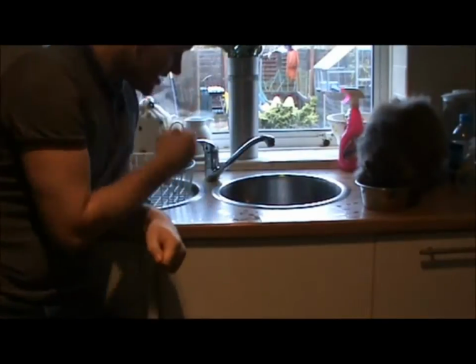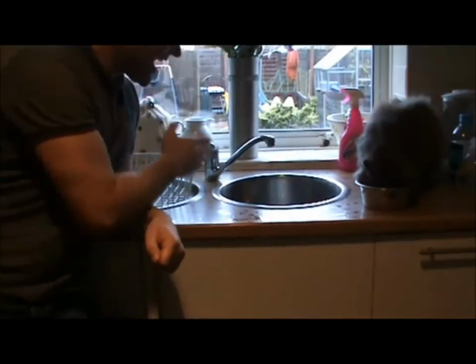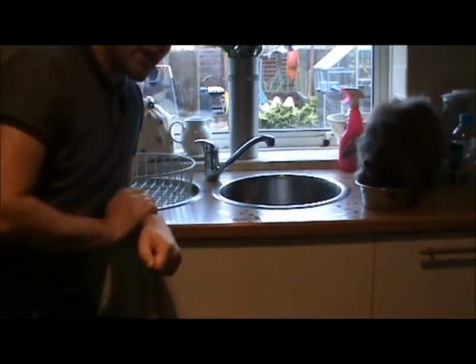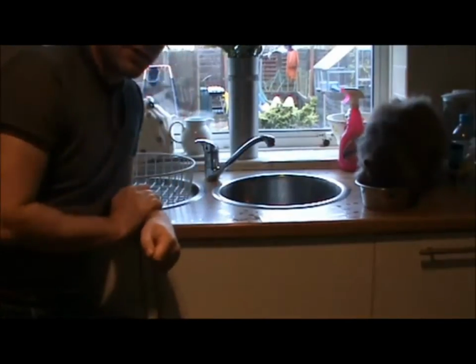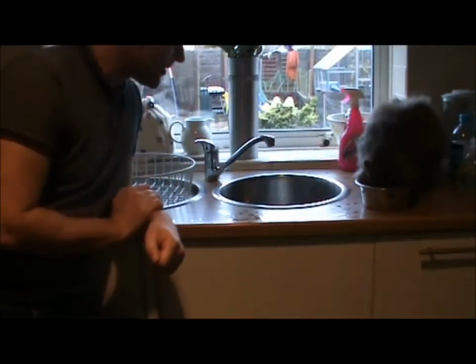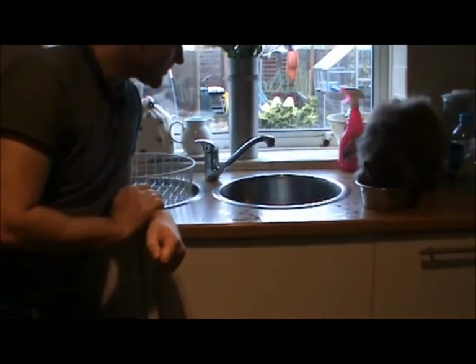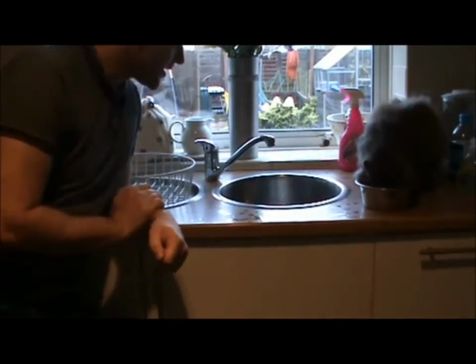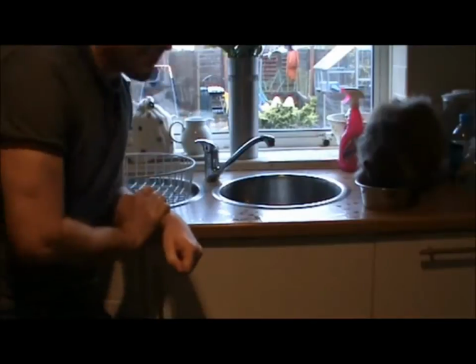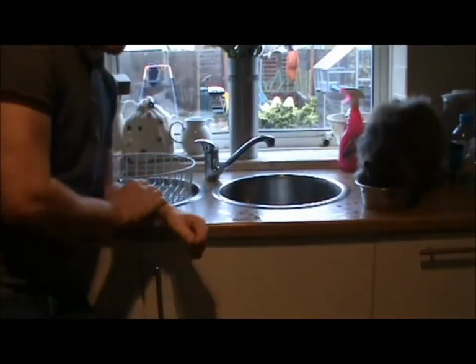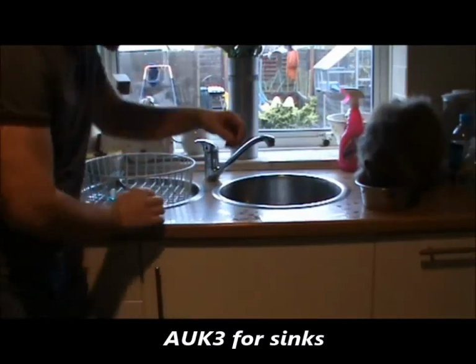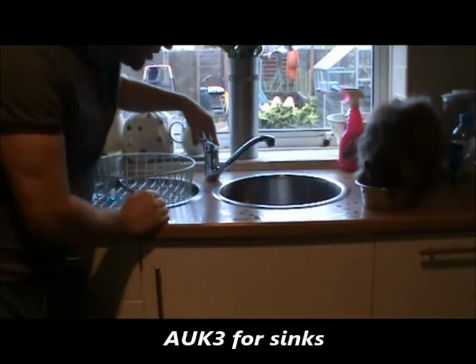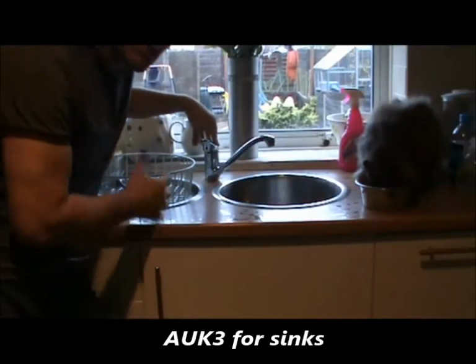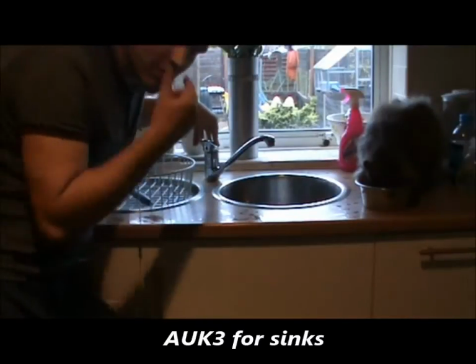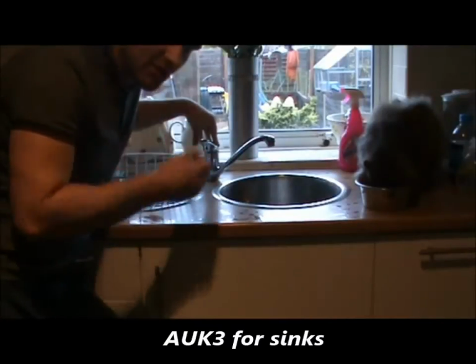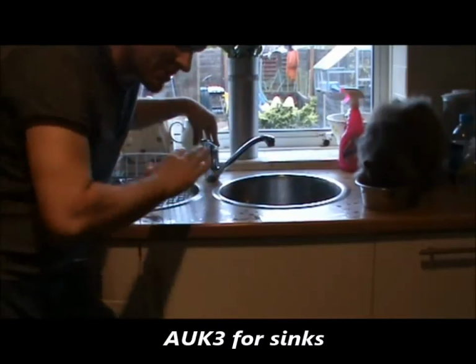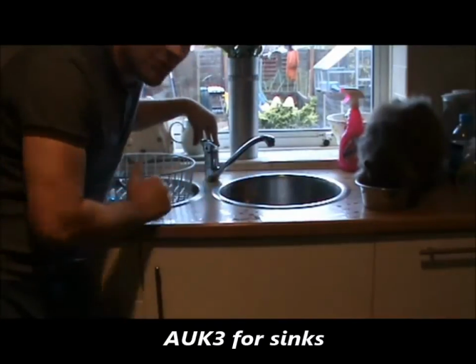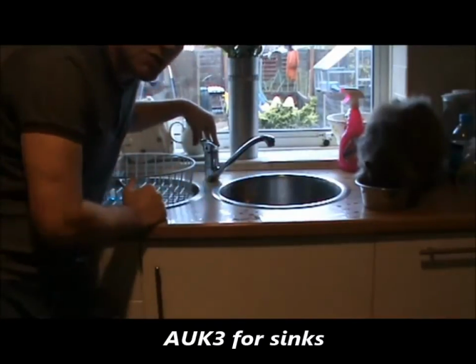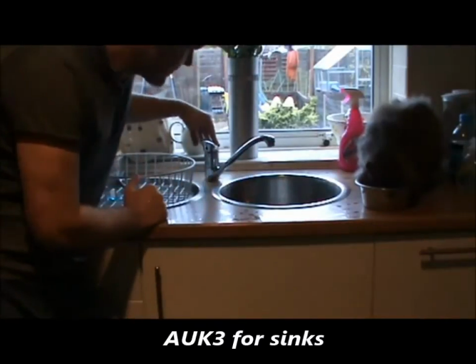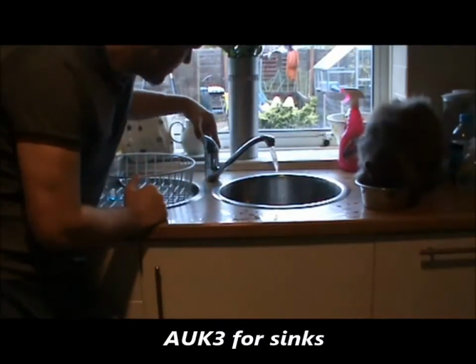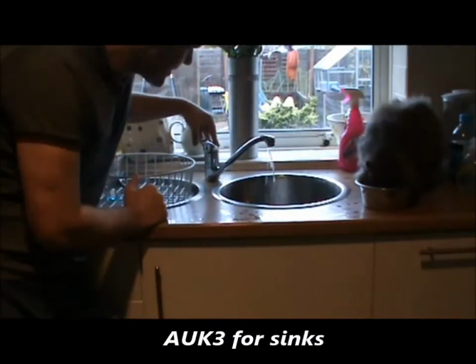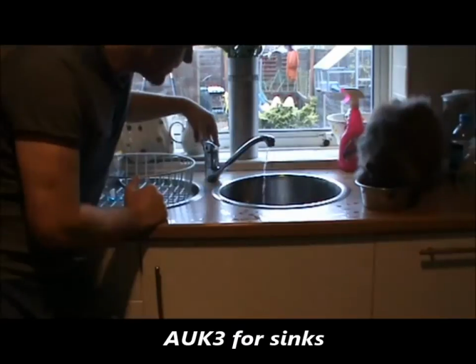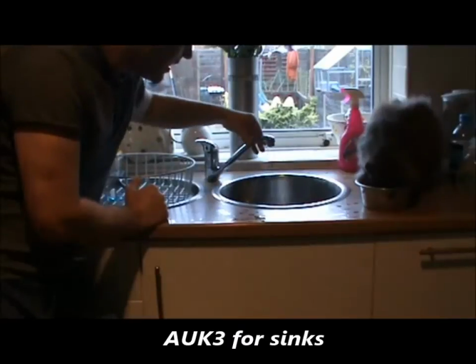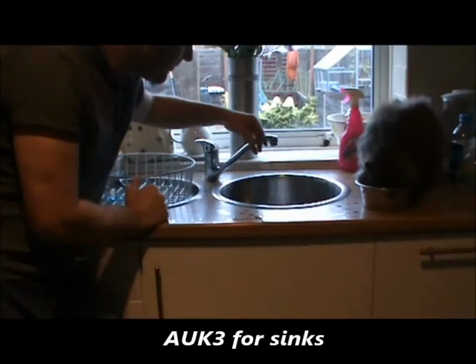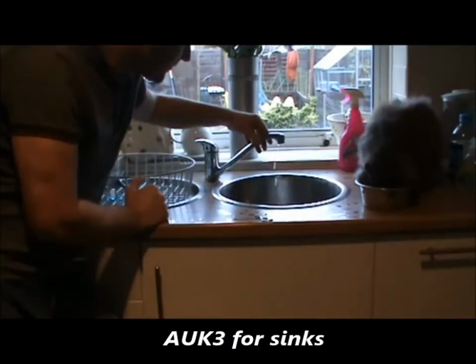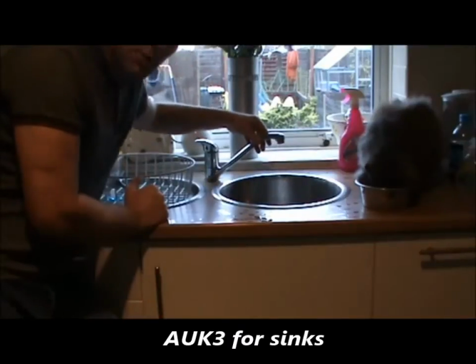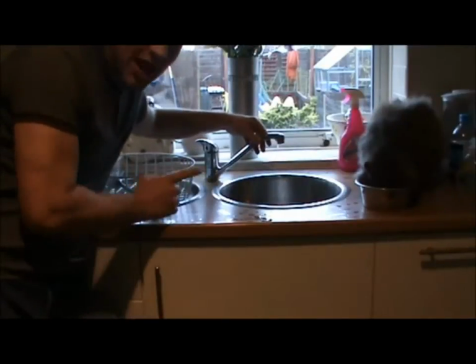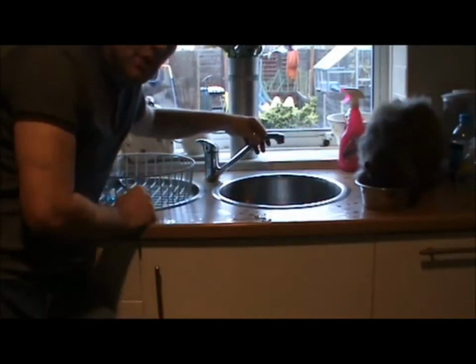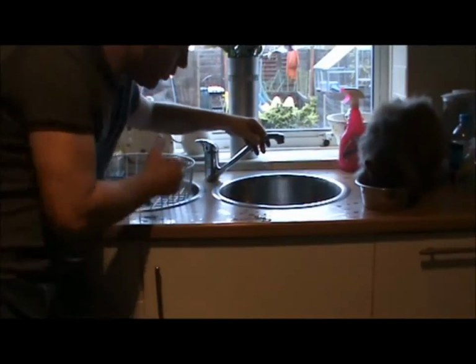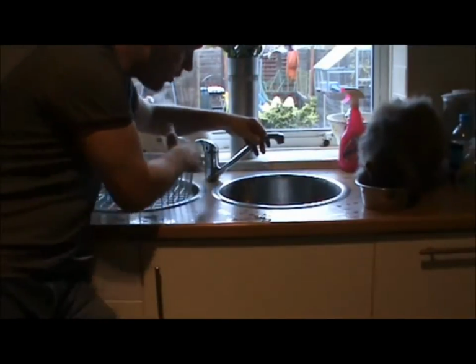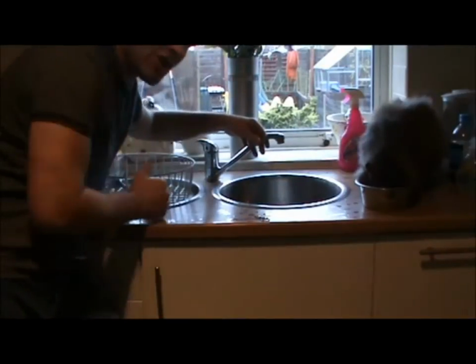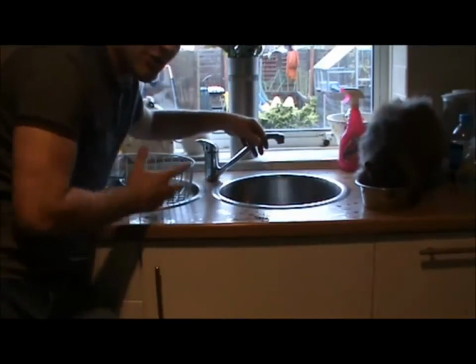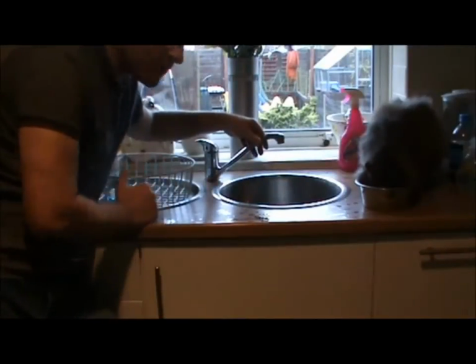This is an AUK3 tap — ceramic disc. There's no actual washer in it; it's just a ceramic disc with two holes in it that goes up and down. Monoblock tap, so there's one hole in the surface for it to go through.